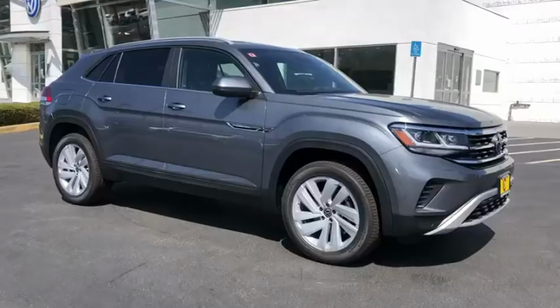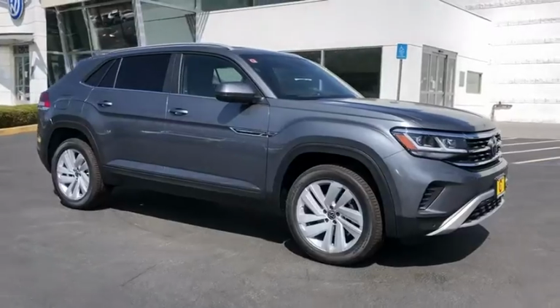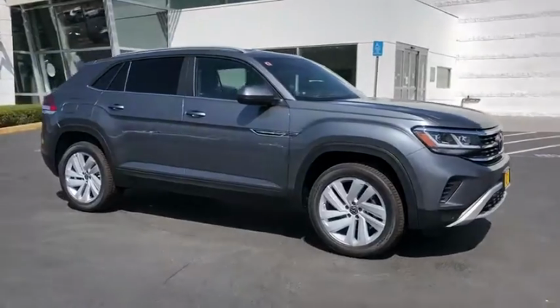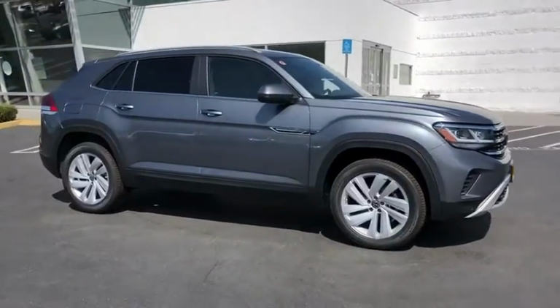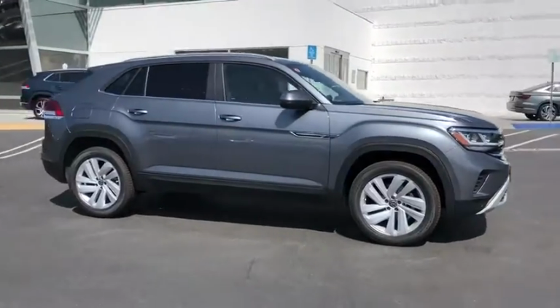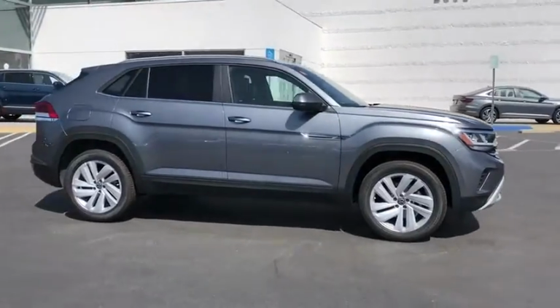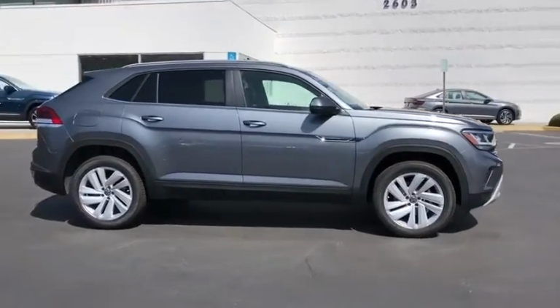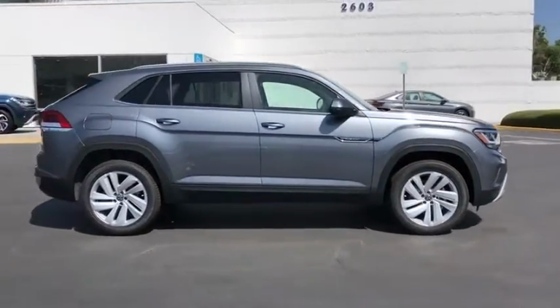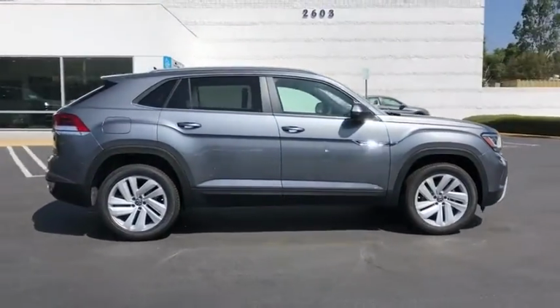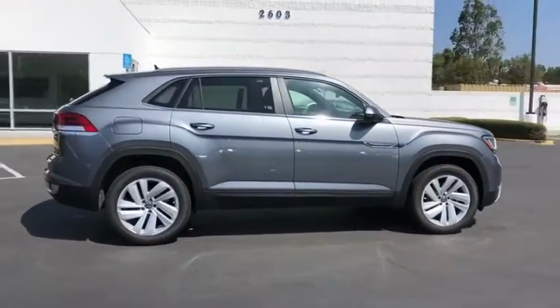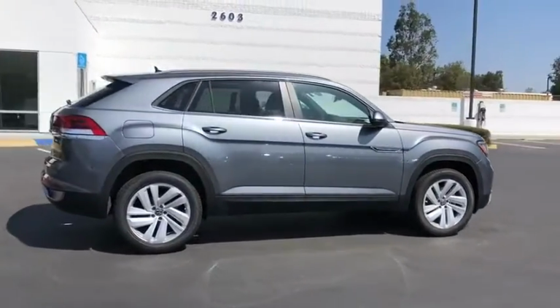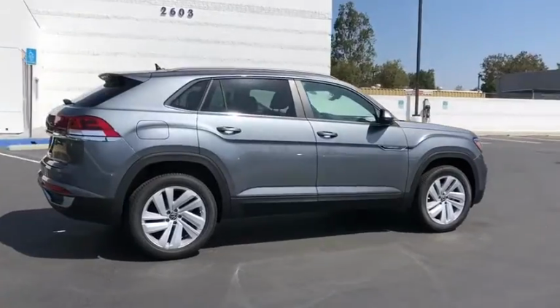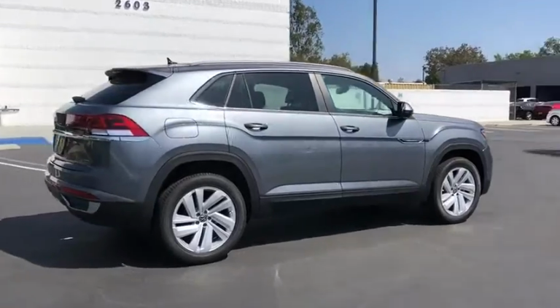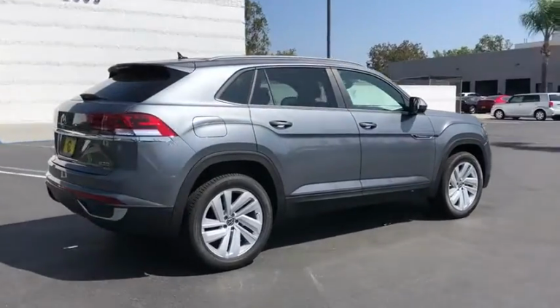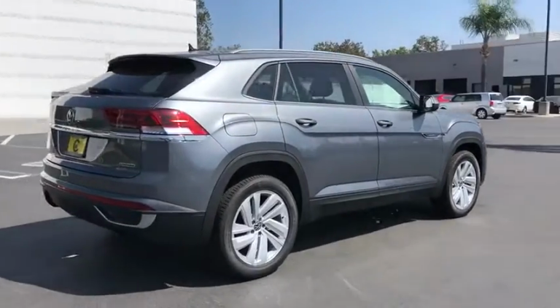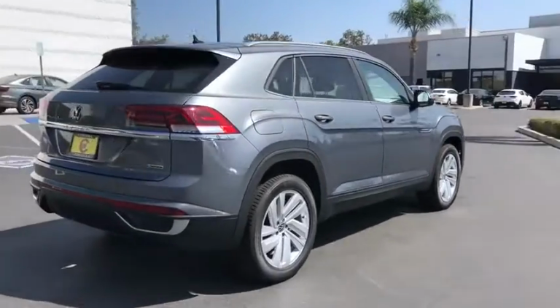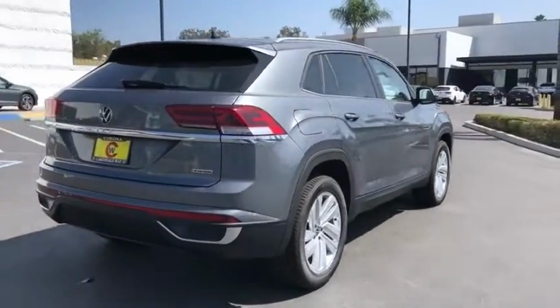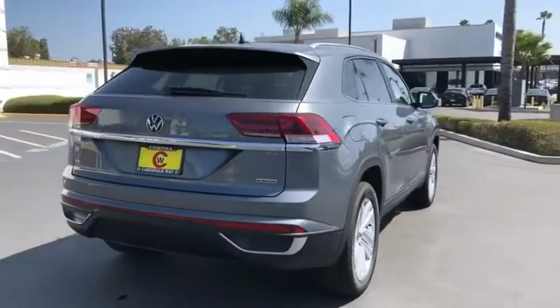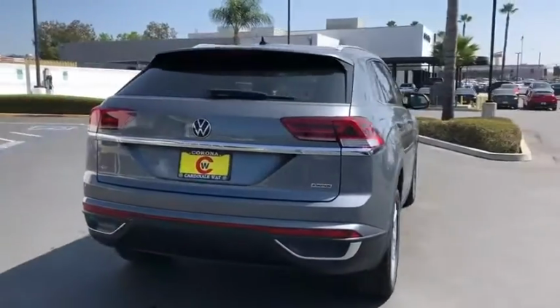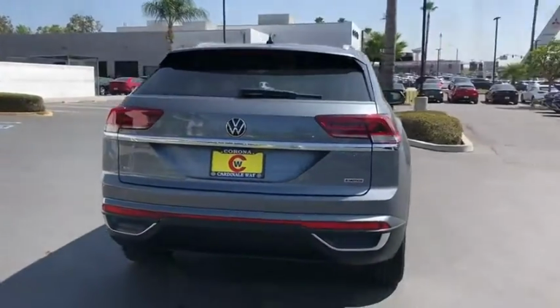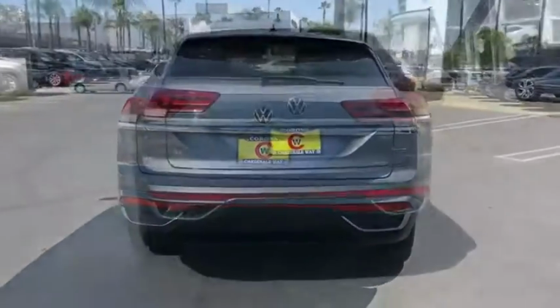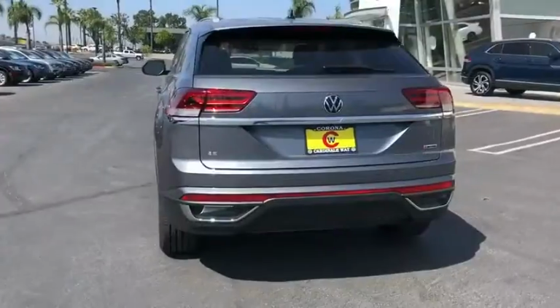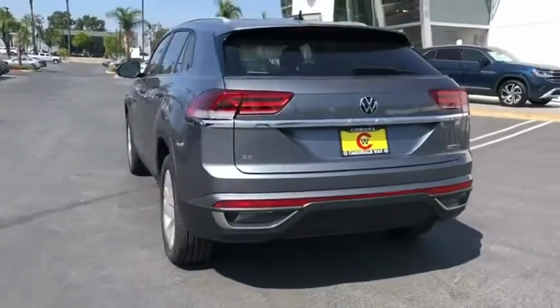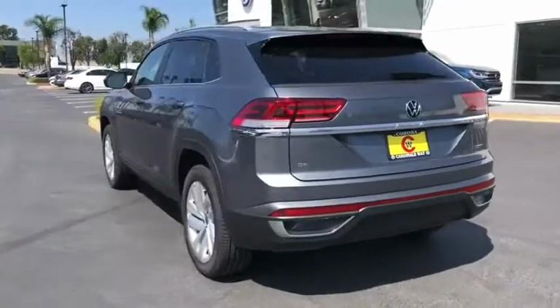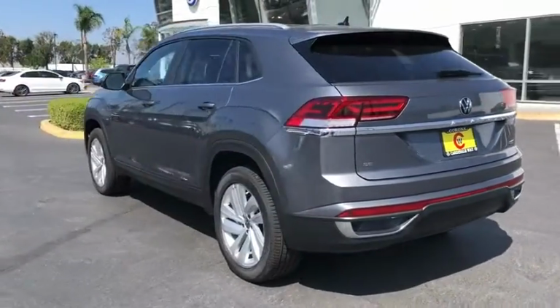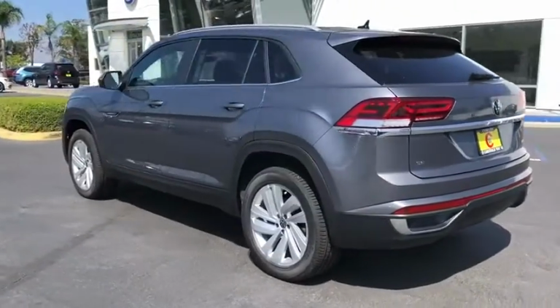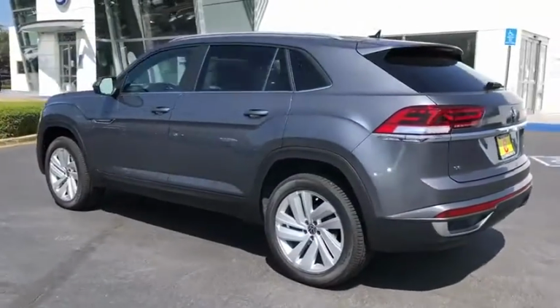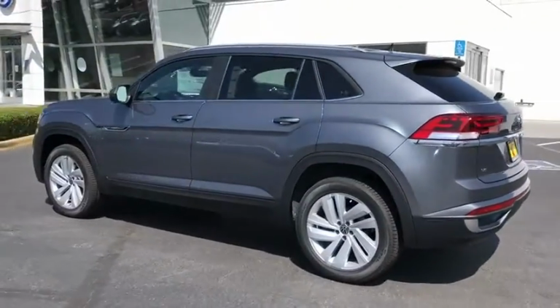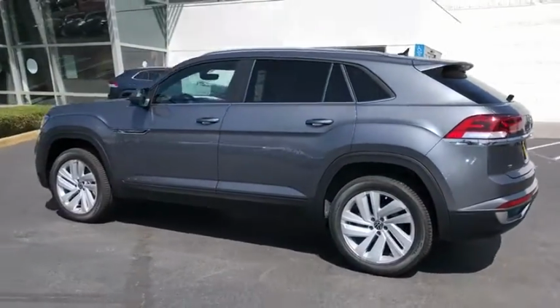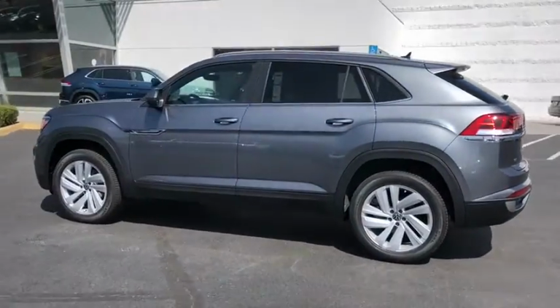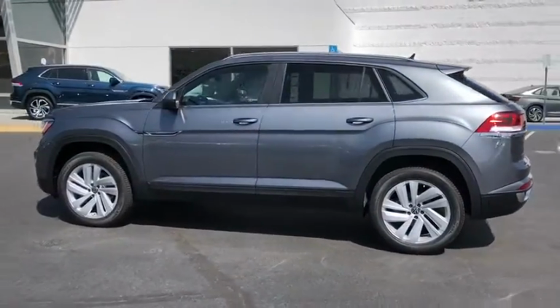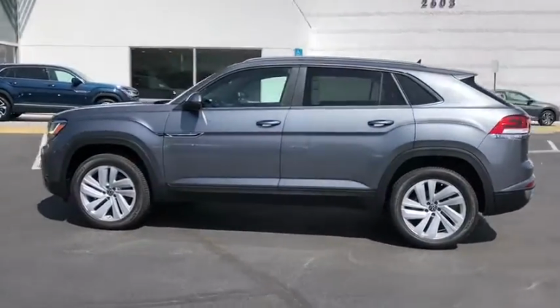Make a great choice today with the 2020 Volkswagen Atlas Cross Sport. With its eloquent exterior body lines and its plethora of interior features, this is surely a vehicle you'll want to take a look at. Here are some of this vehicle's great options.